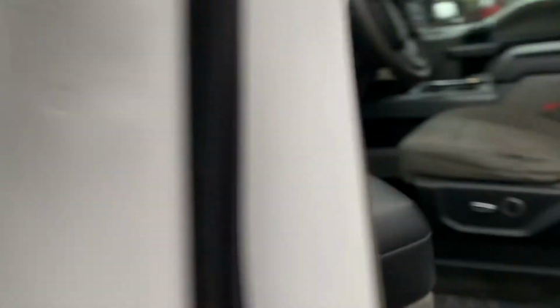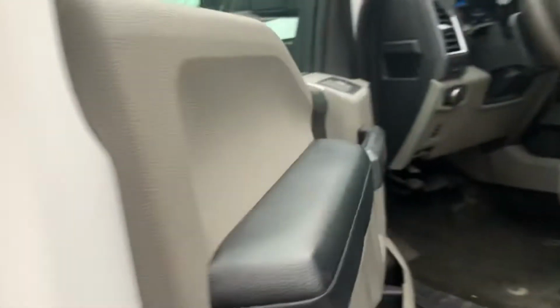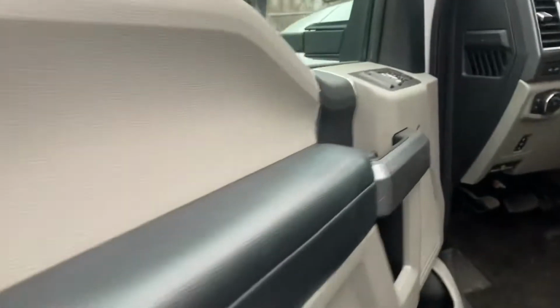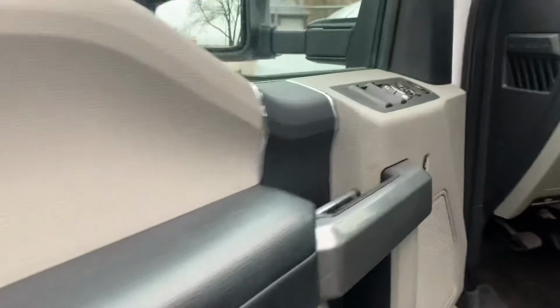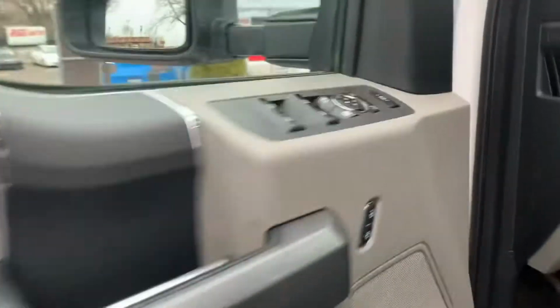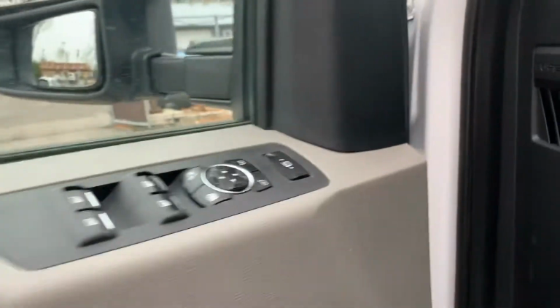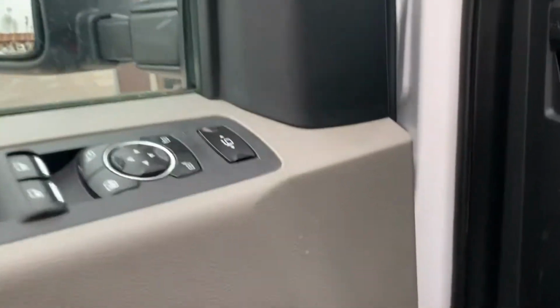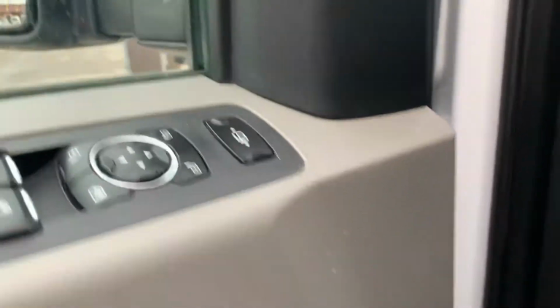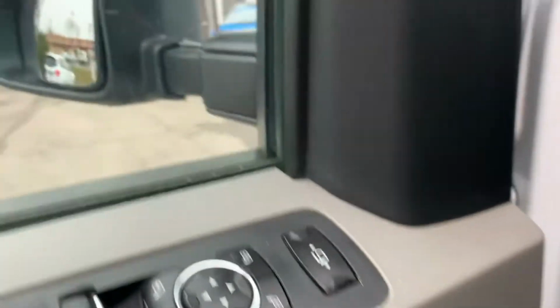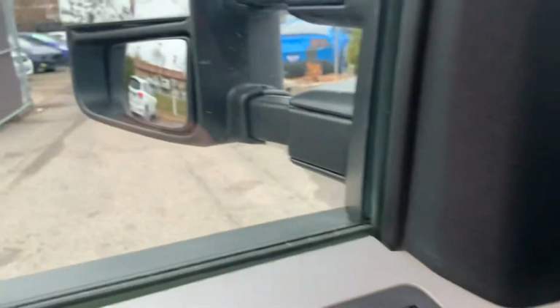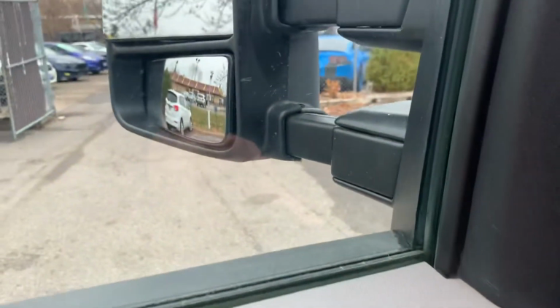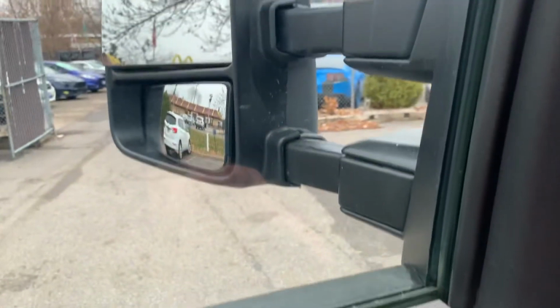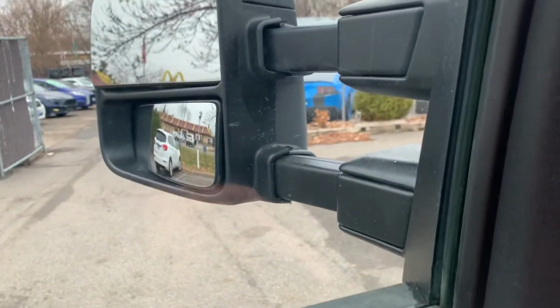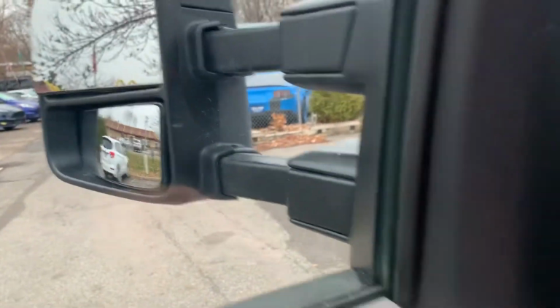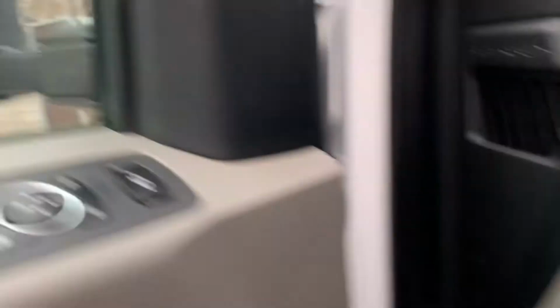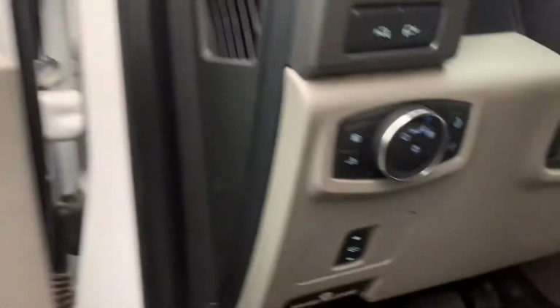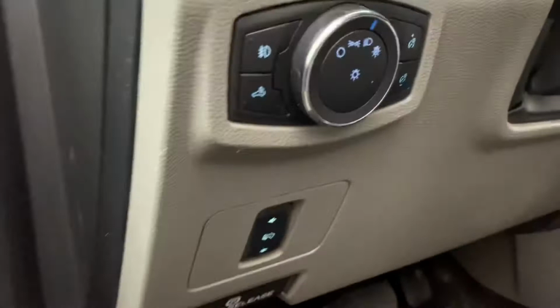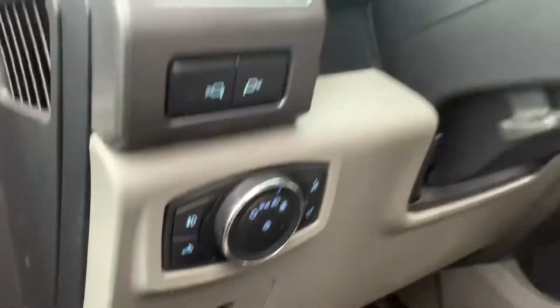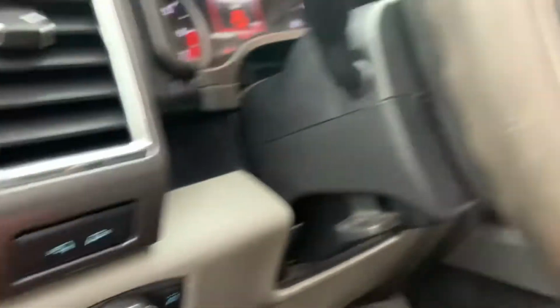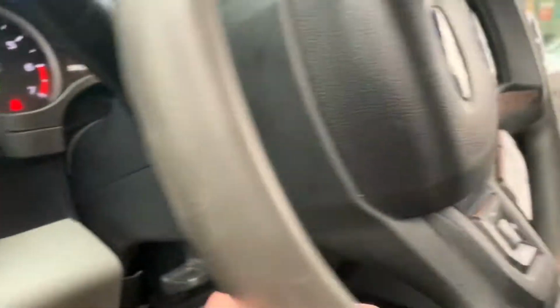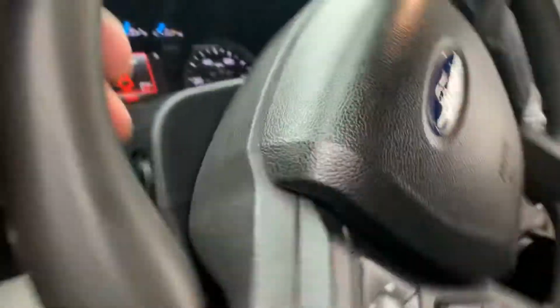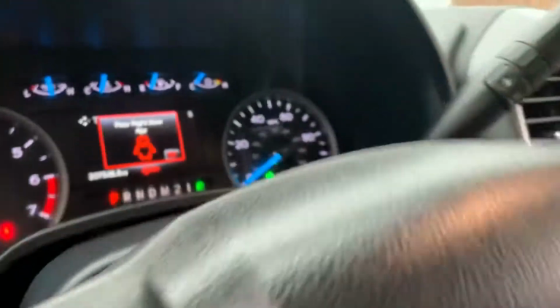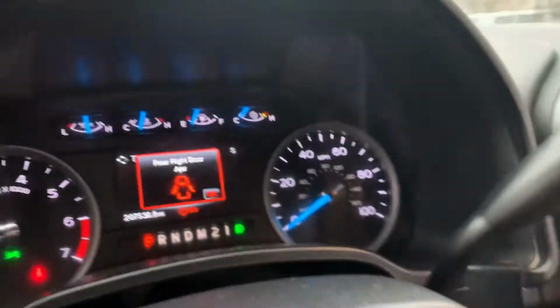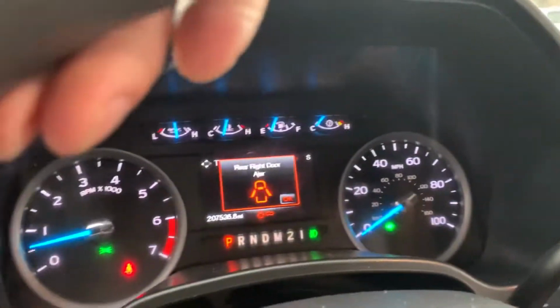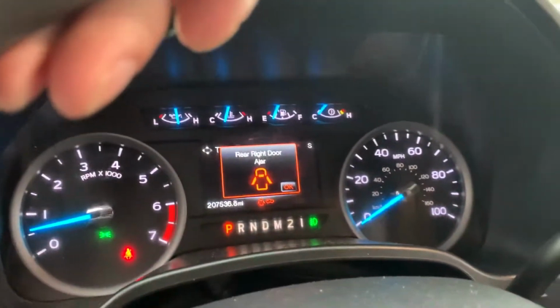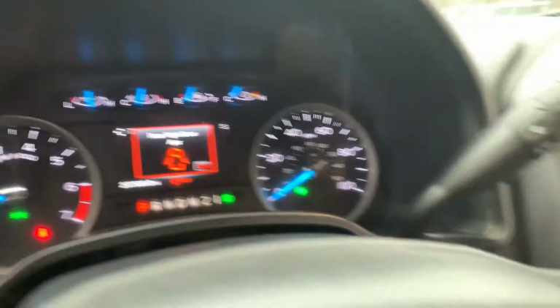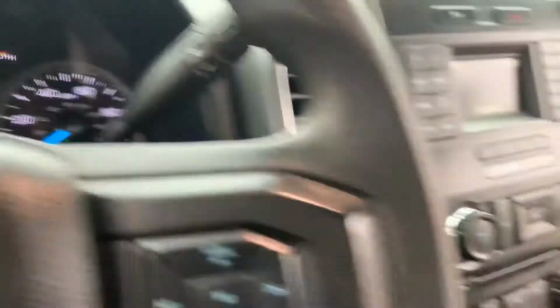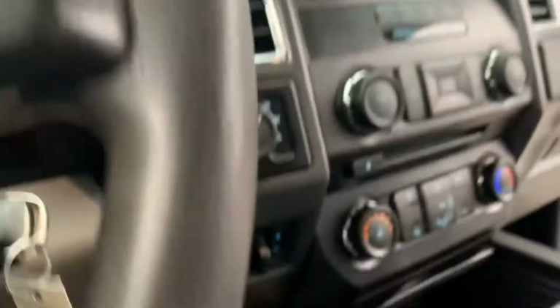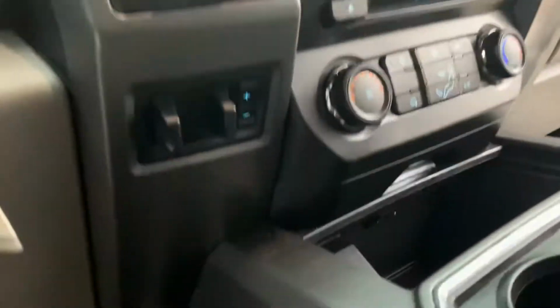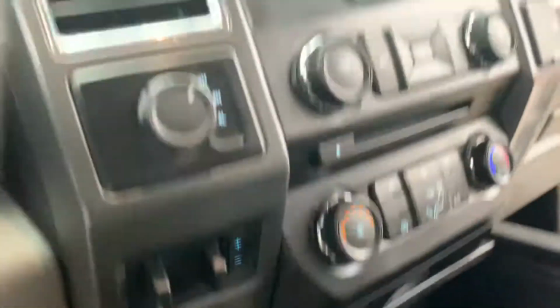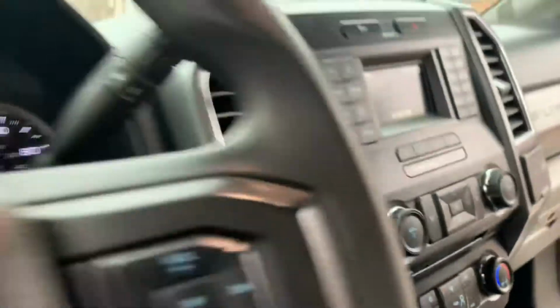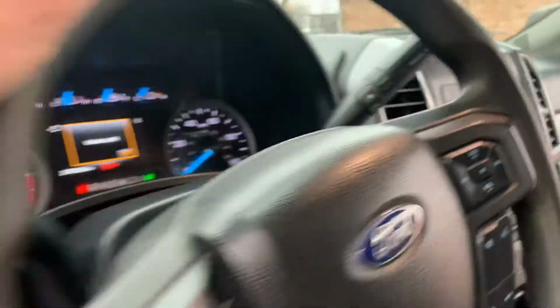Inside: power windows, locks, mirrors. This one's even got the telescopic mirrors. Adjustable foot pedals, no warning lights on the dash, and an integrated trailer brake controller.